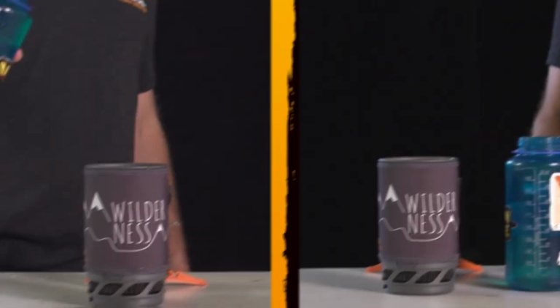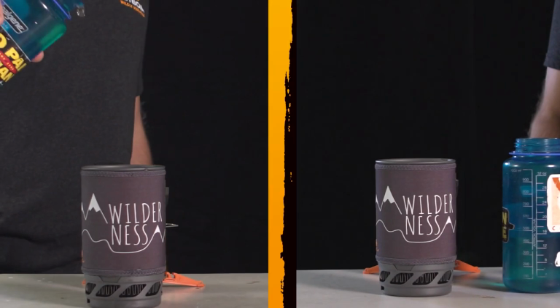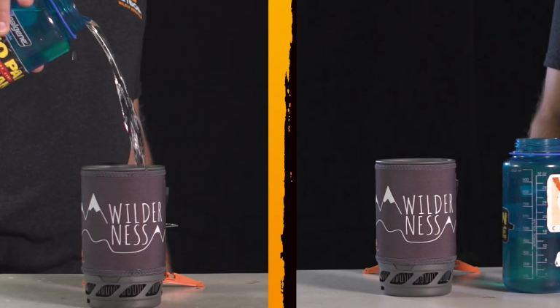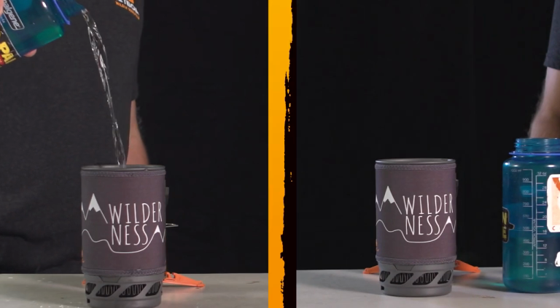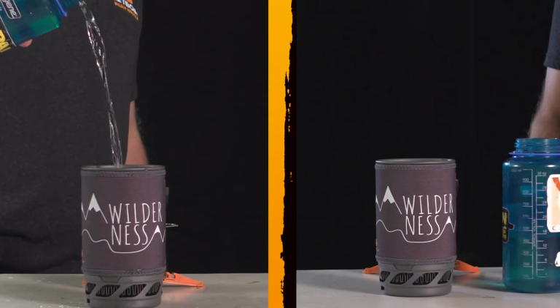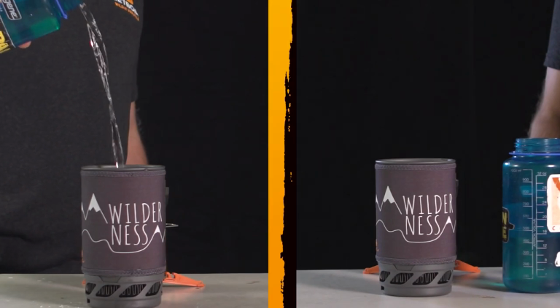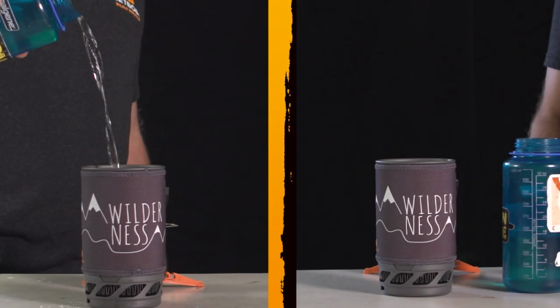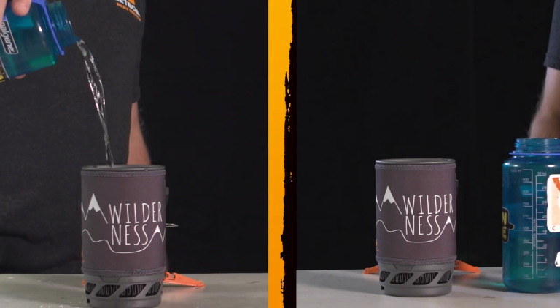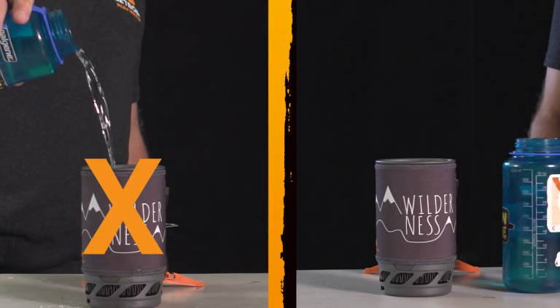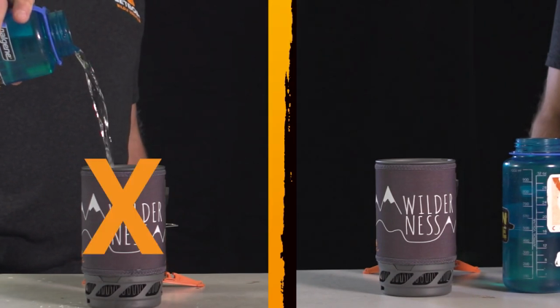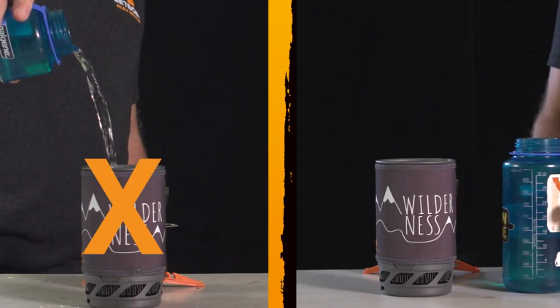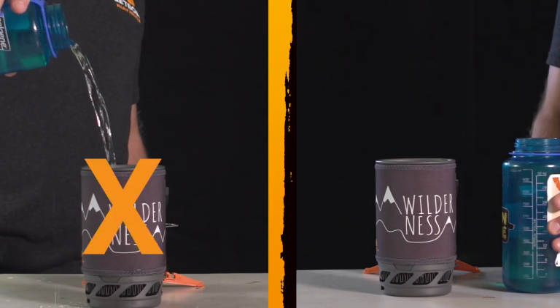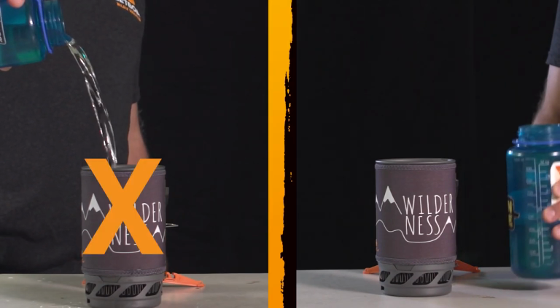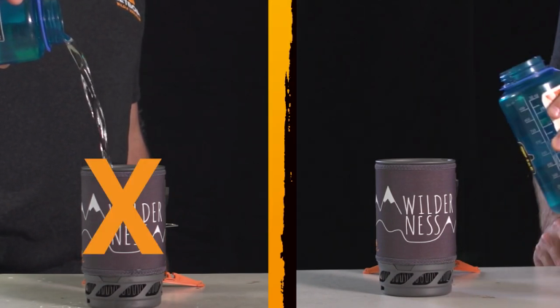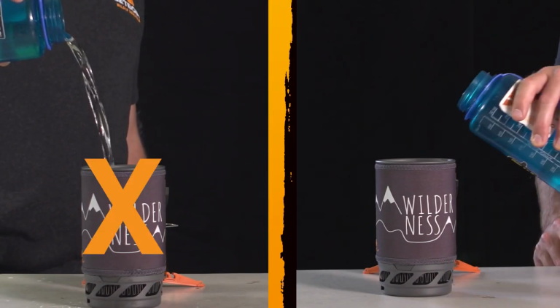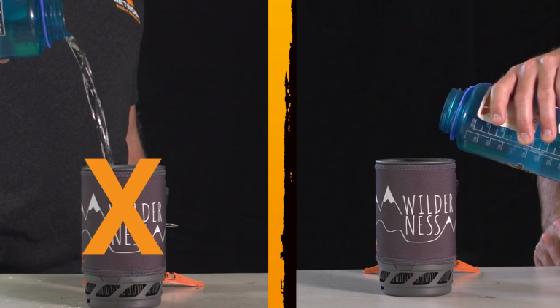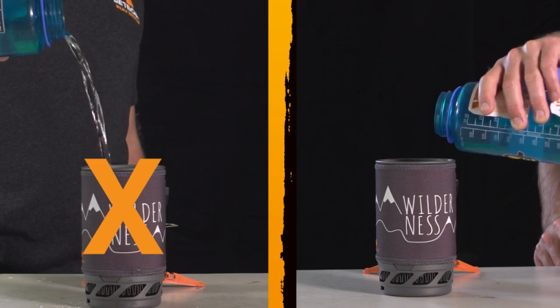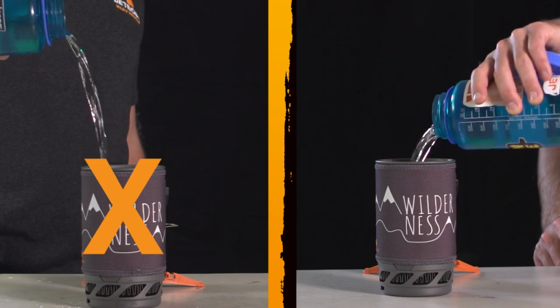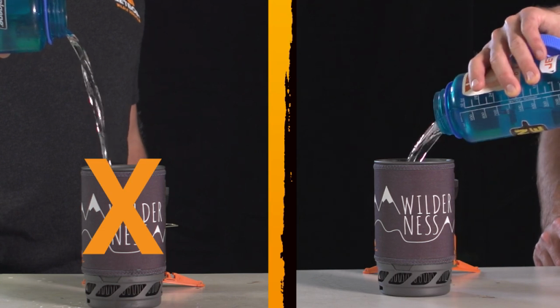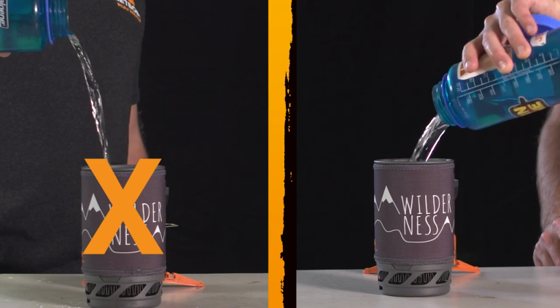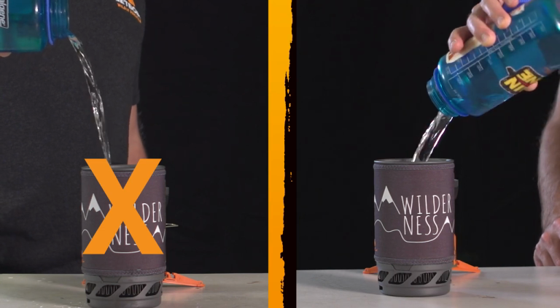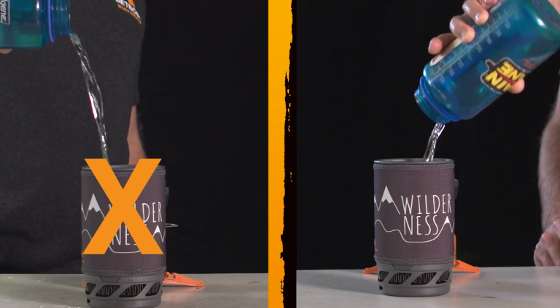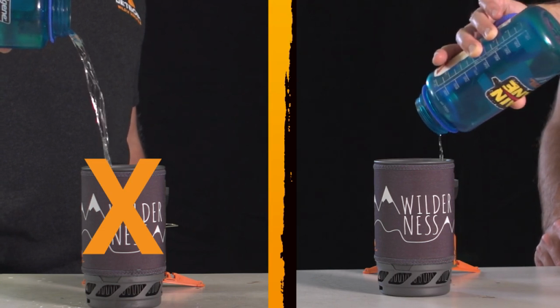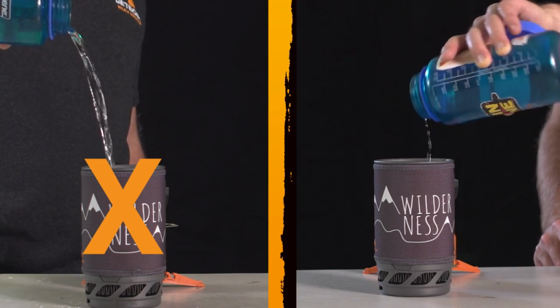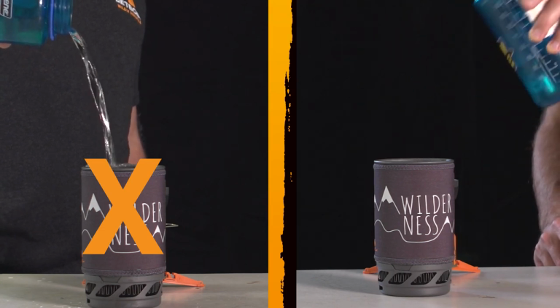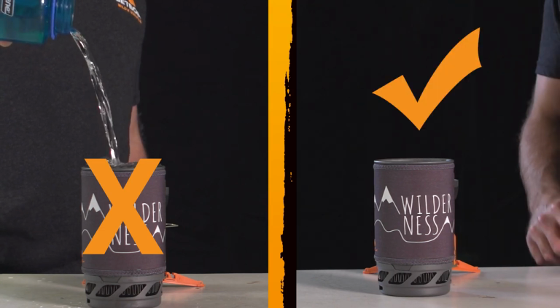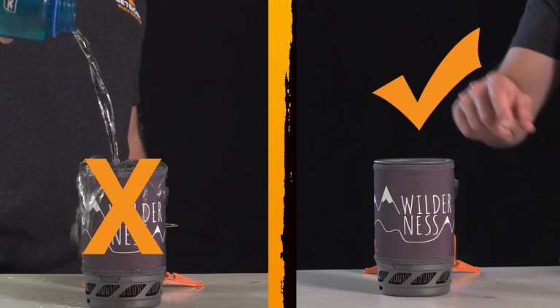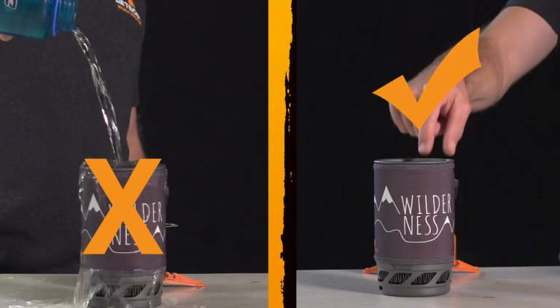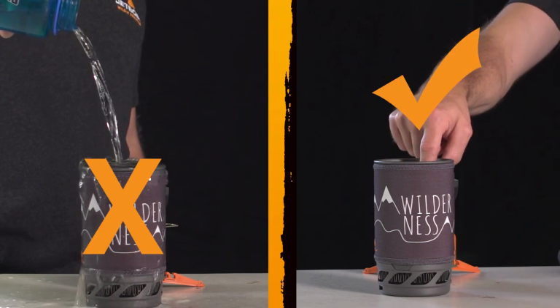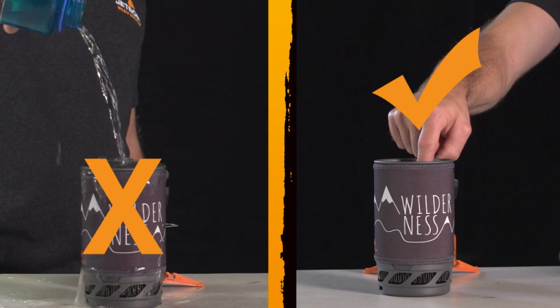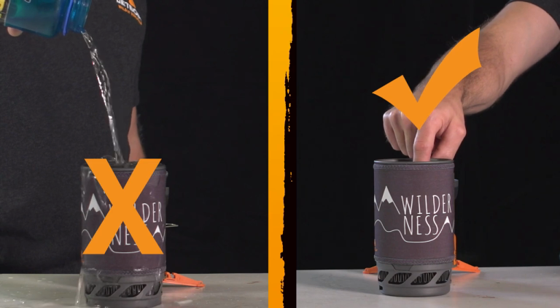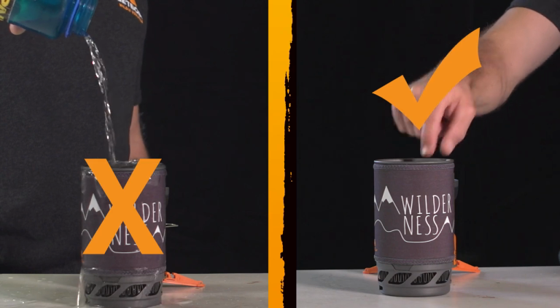Don't overfill your pot. Contents can boil over, burn you, and maybe even ruin your Jetboil. The general rule is to fill only half the pot or to the max fill line where available.